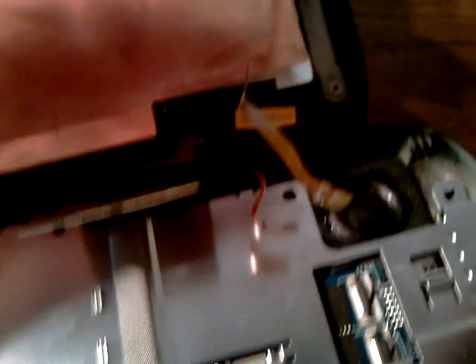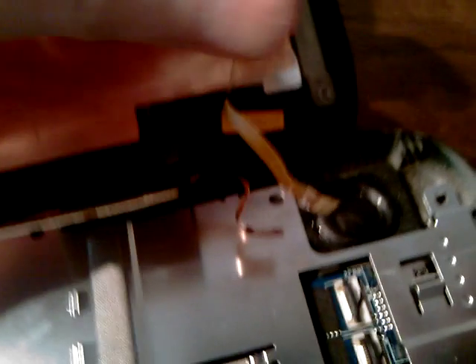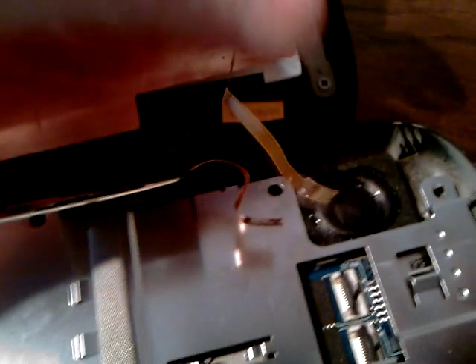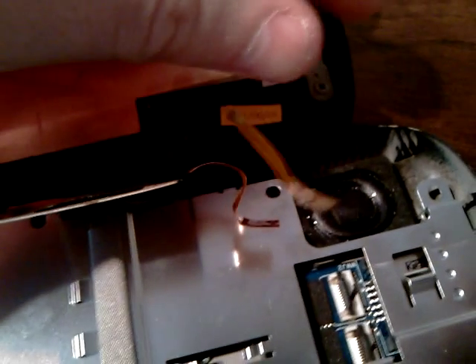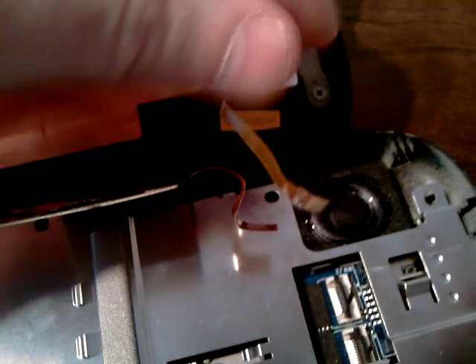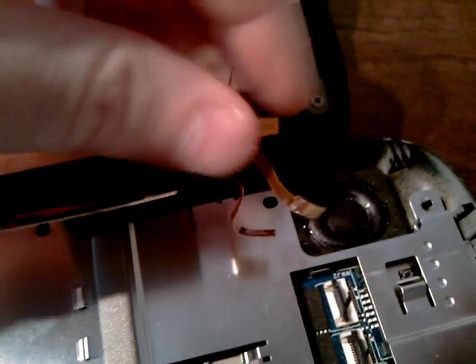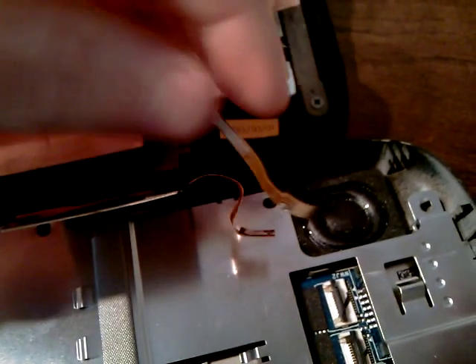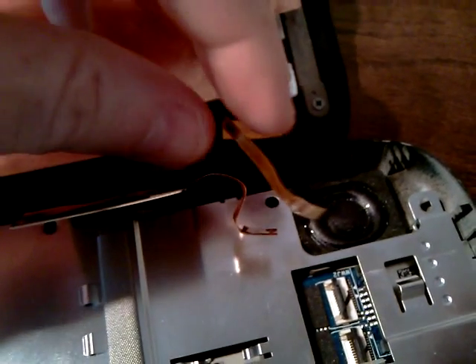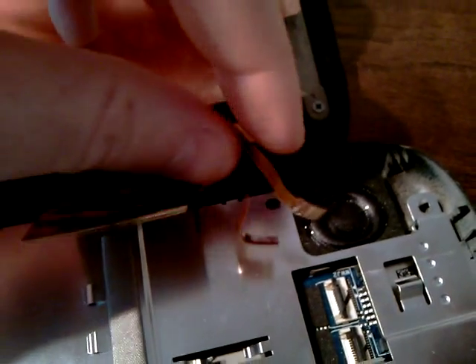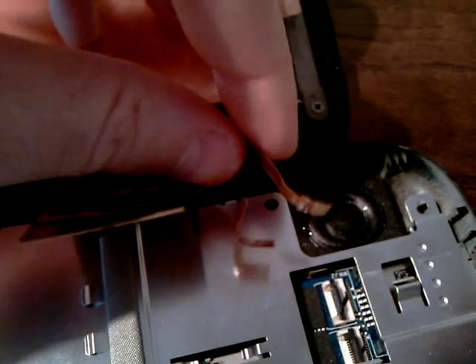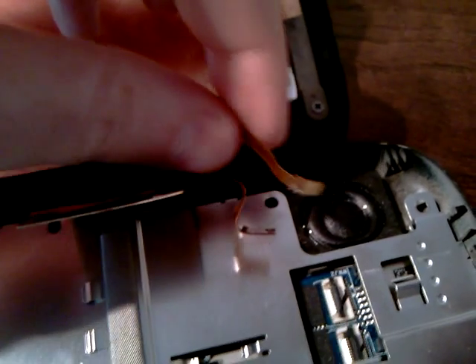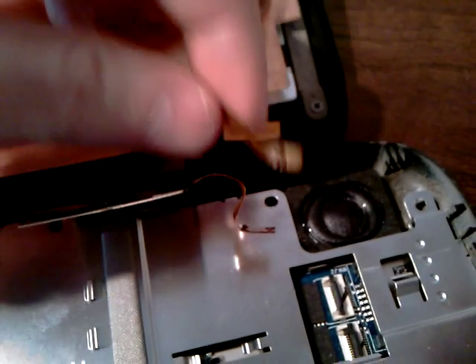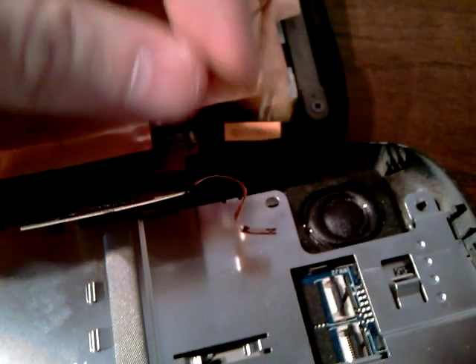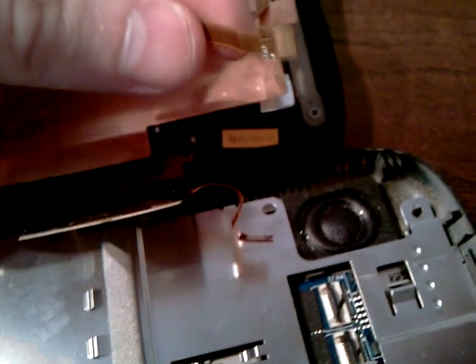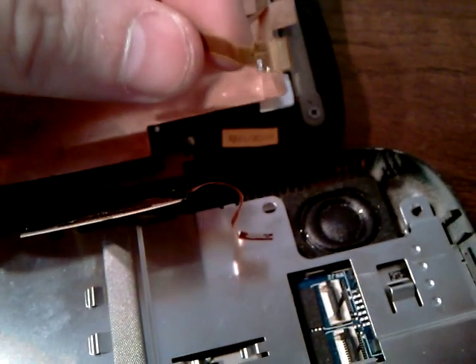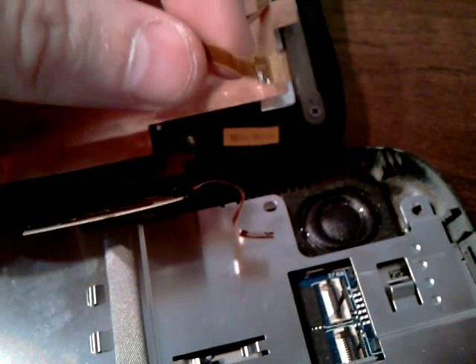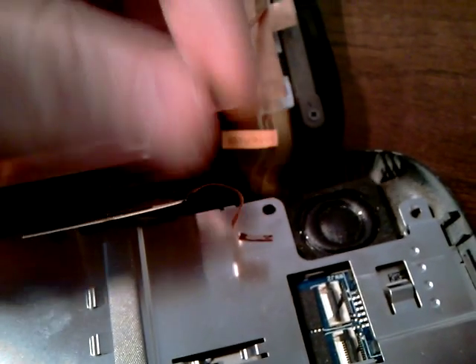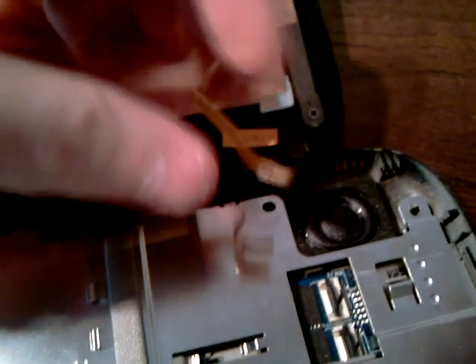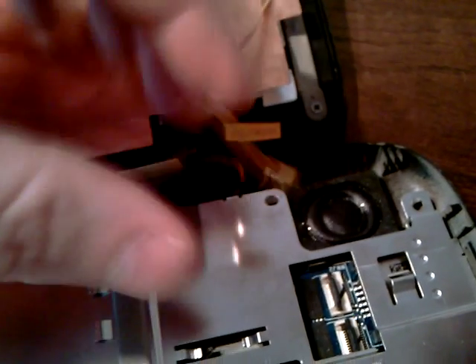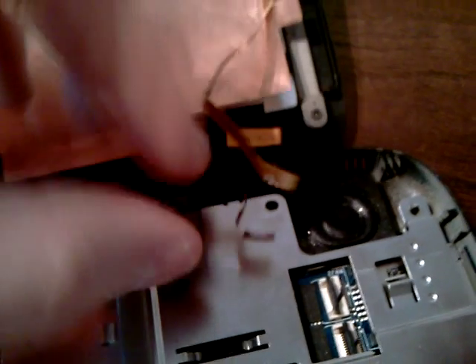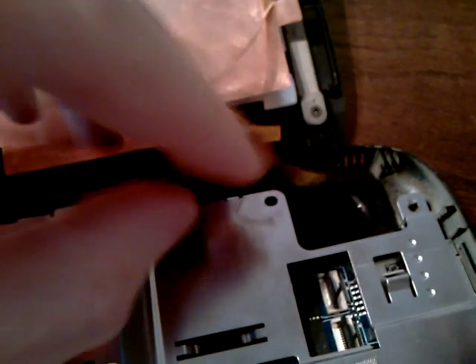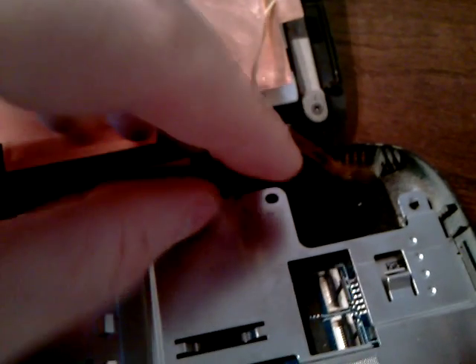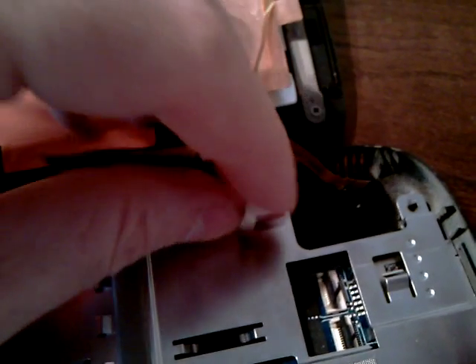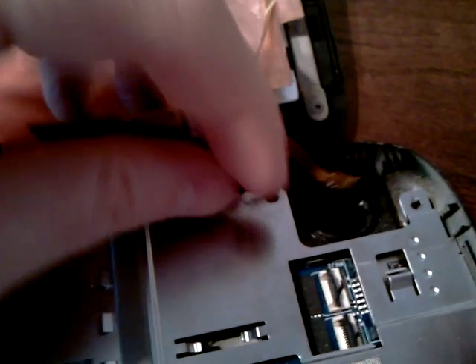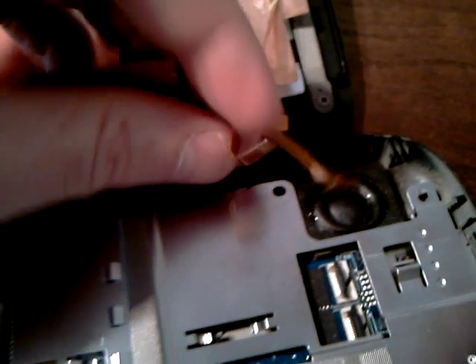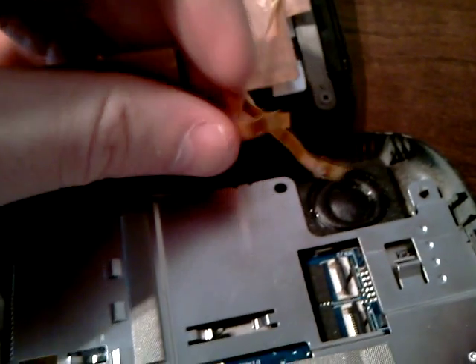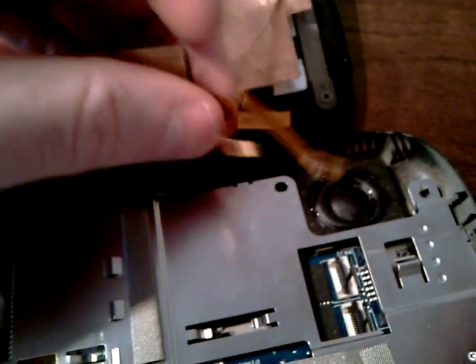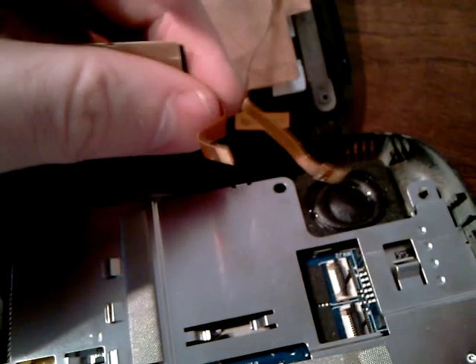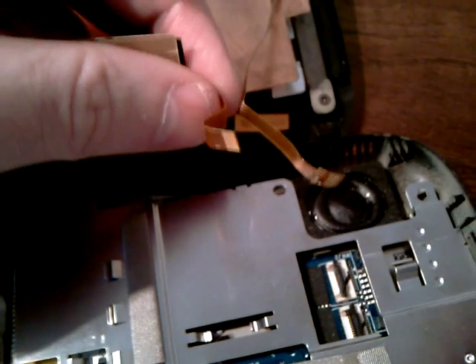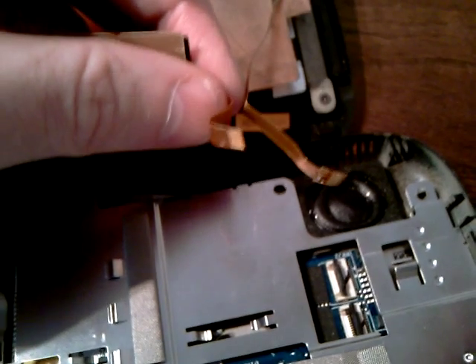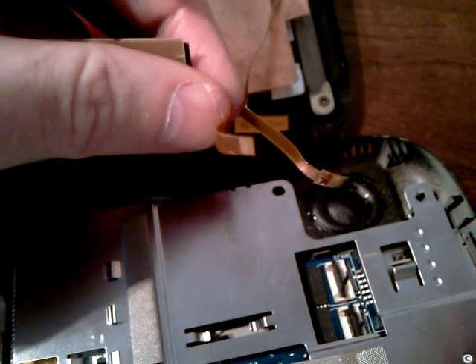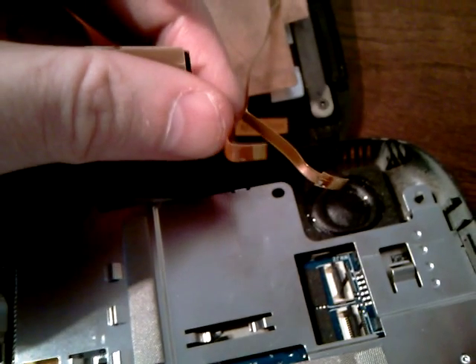And basically, these two connectors here — you've got two ribbons. This is the digitizer. And that is the screen itself.